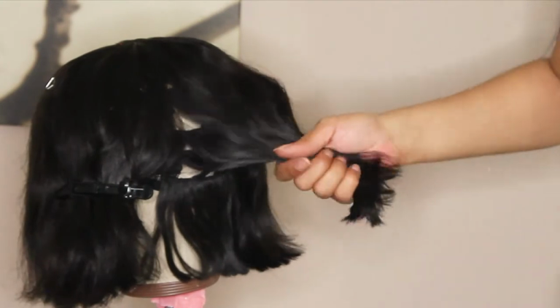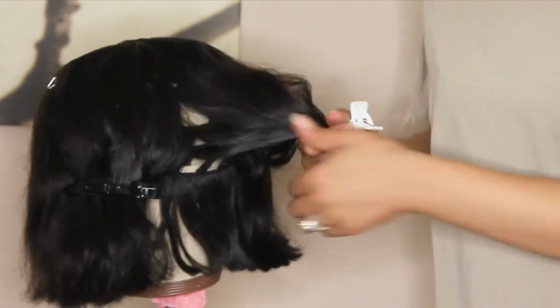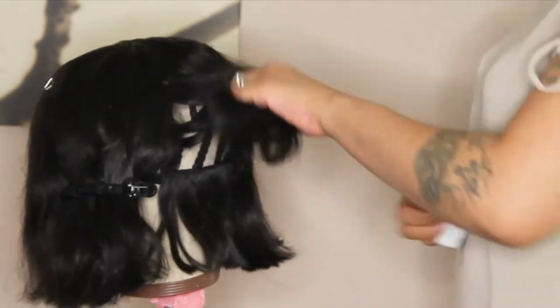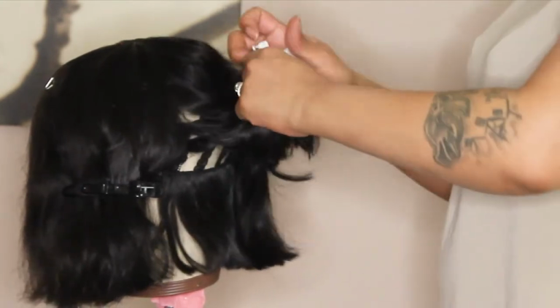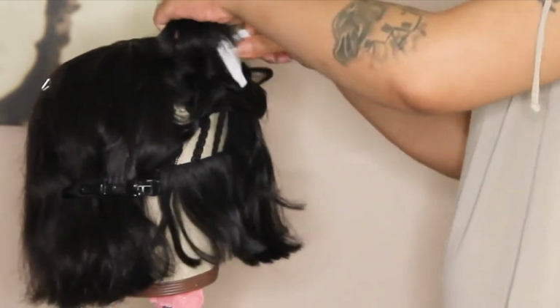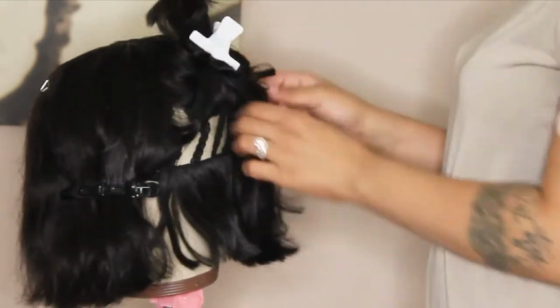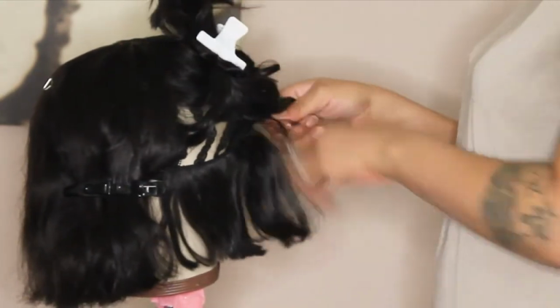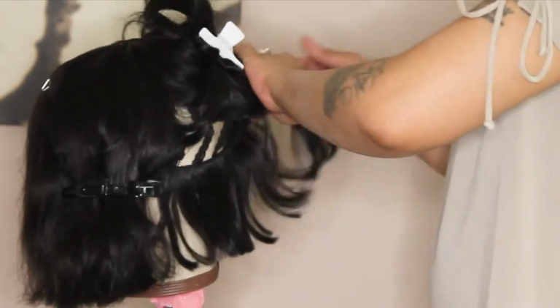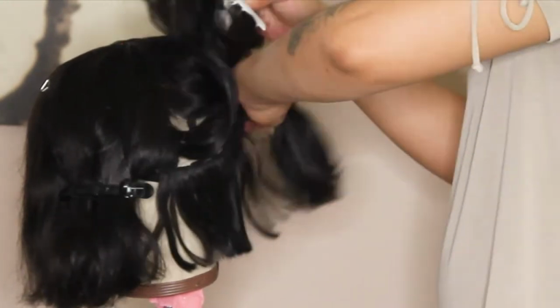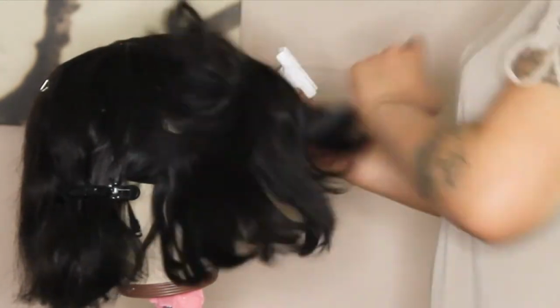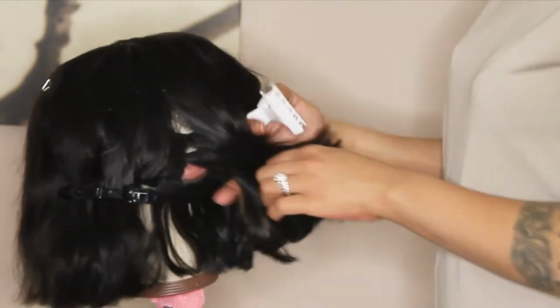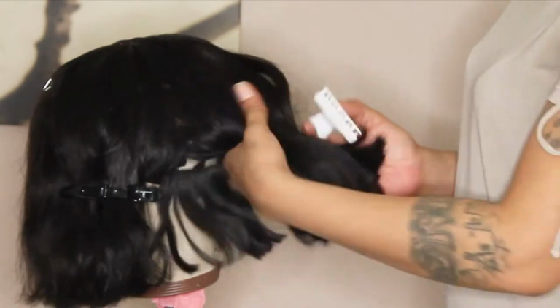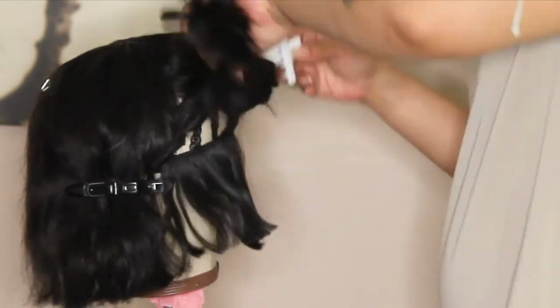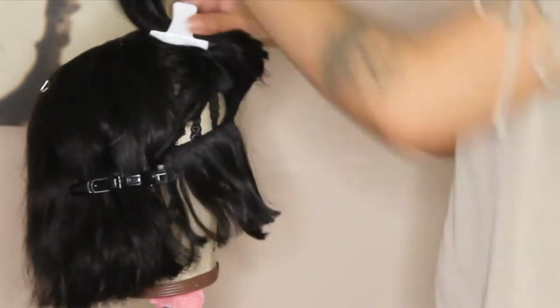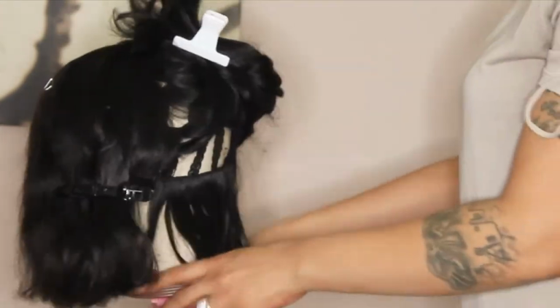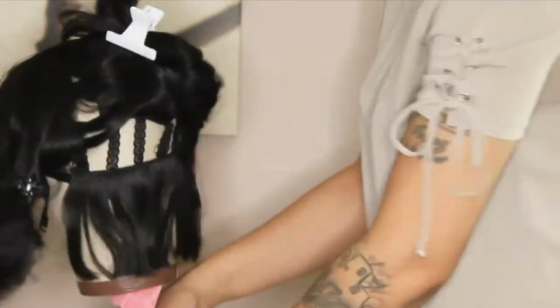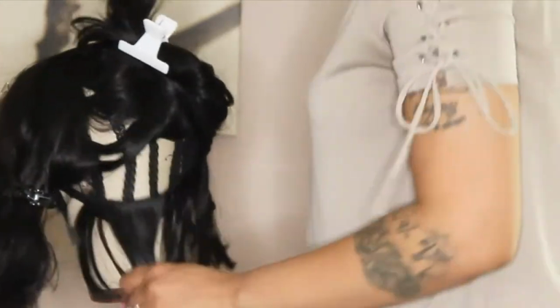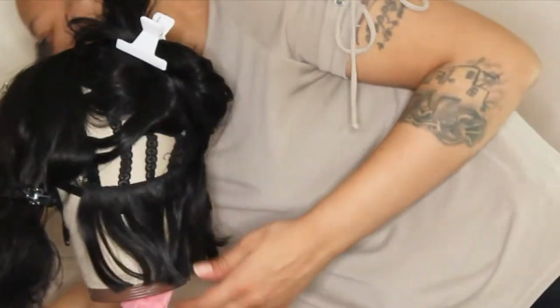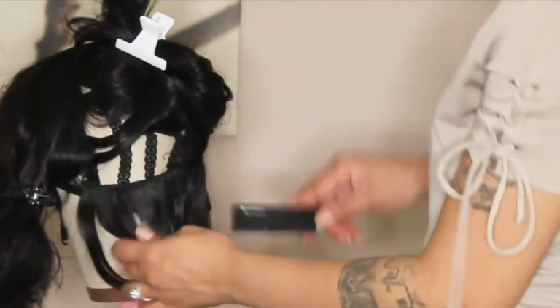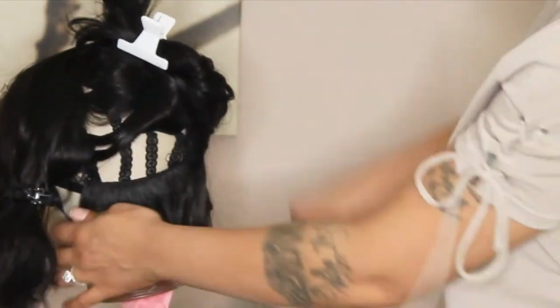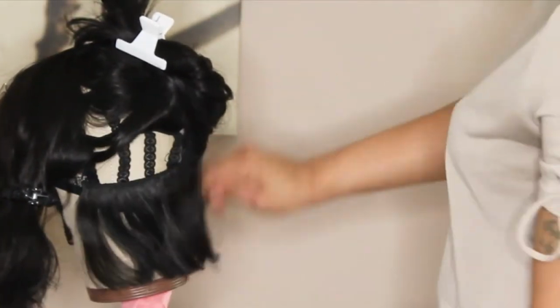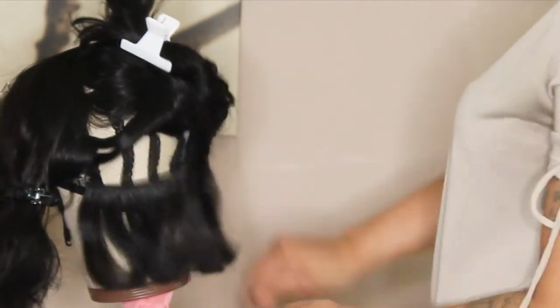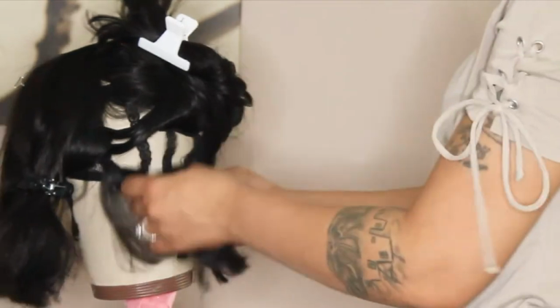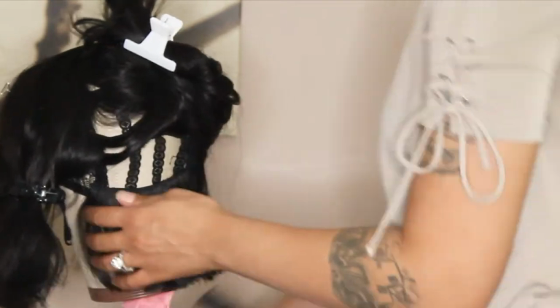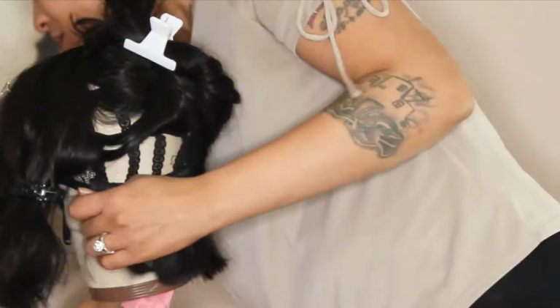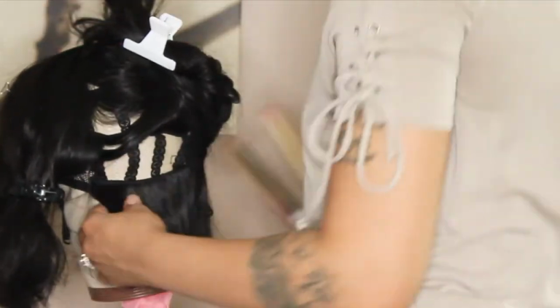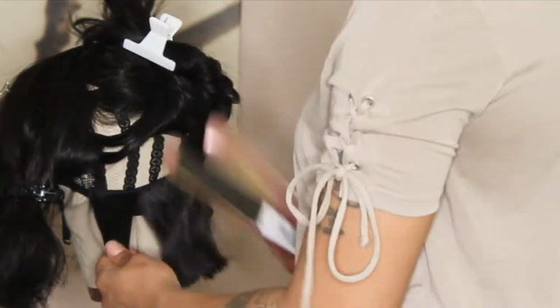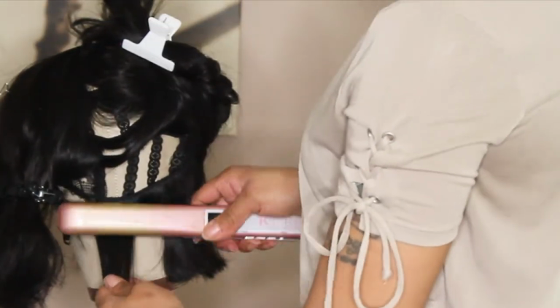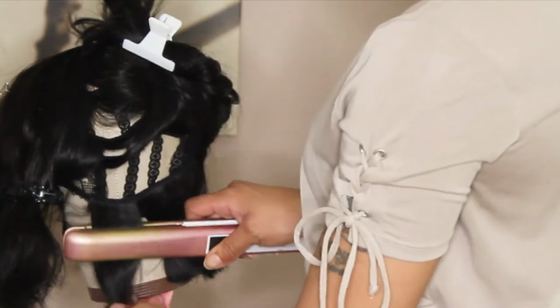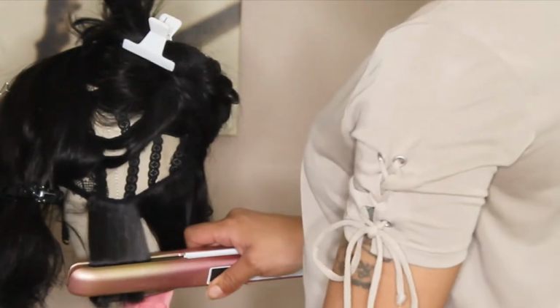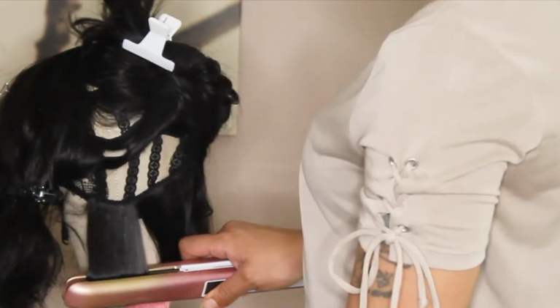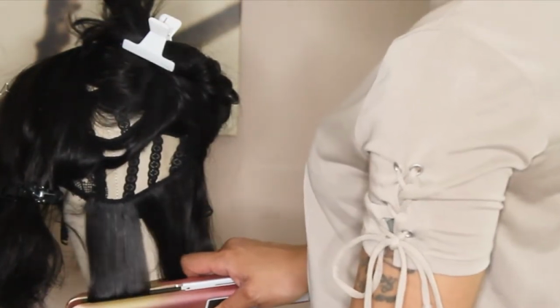So right now what I'm going to do is I am going to pin up the hair, section it off, so it's a little easier to curl that way. I think any hair length is just easier to curl that way.